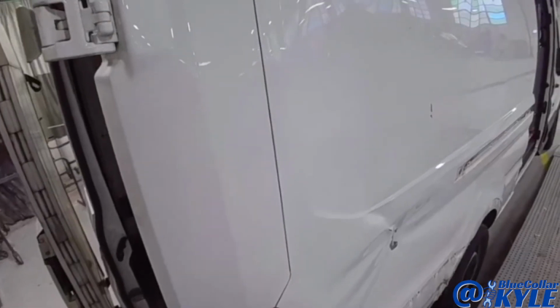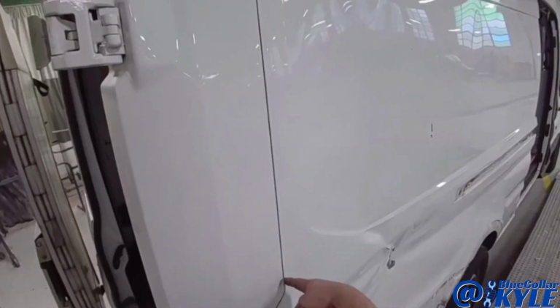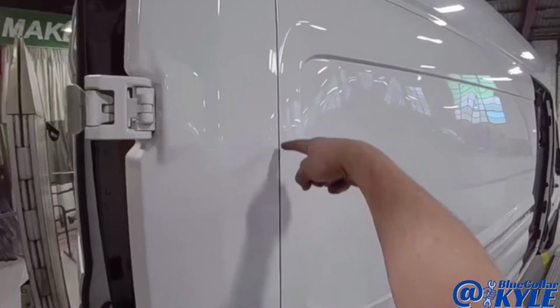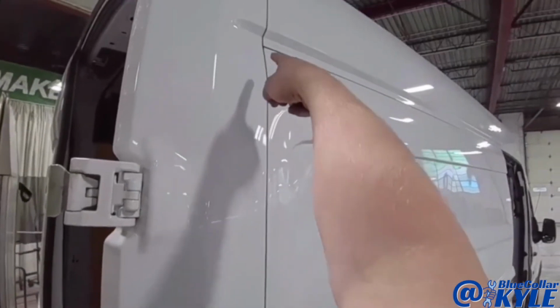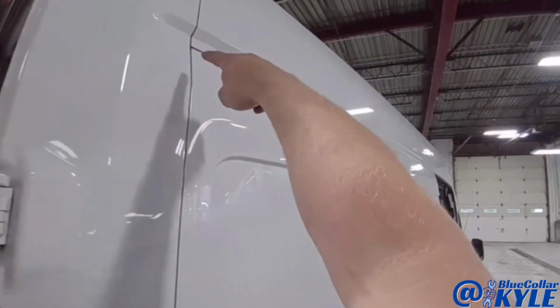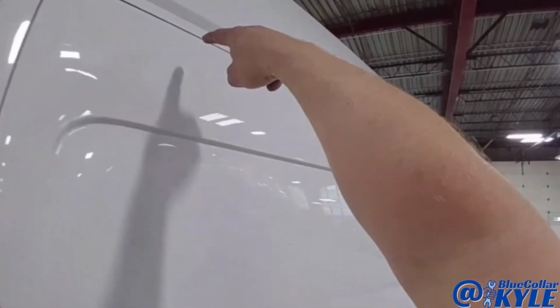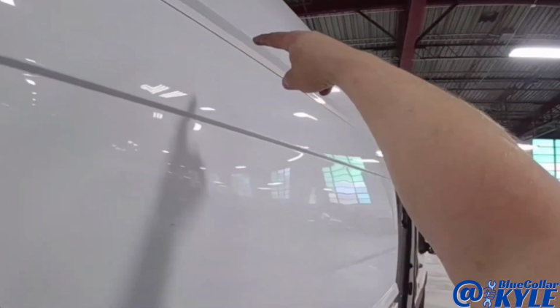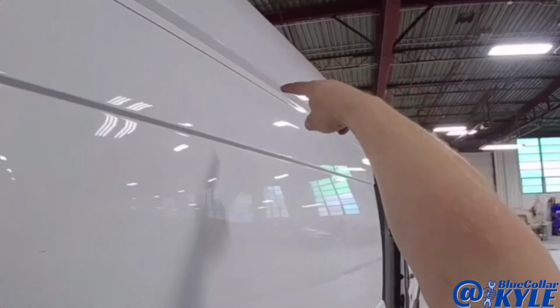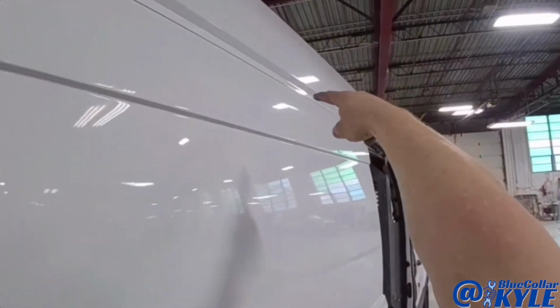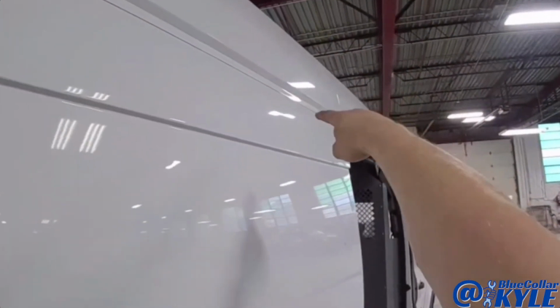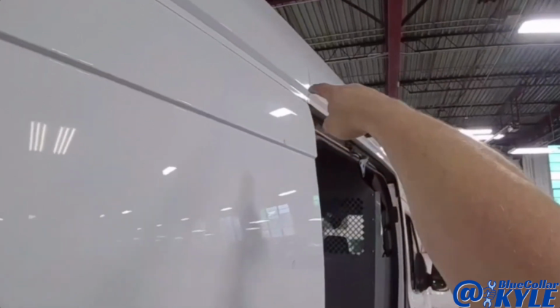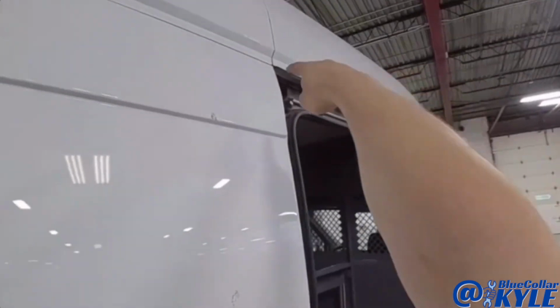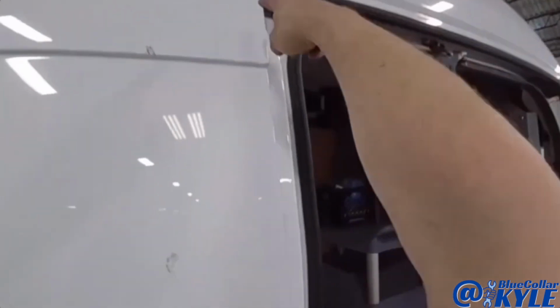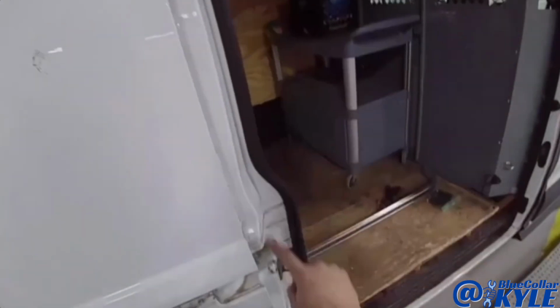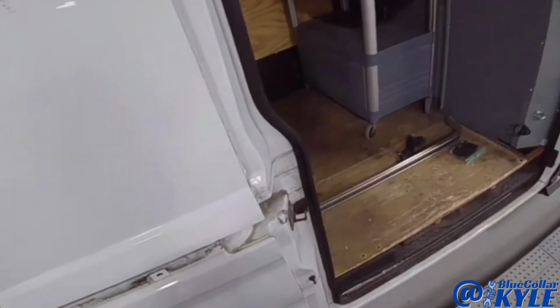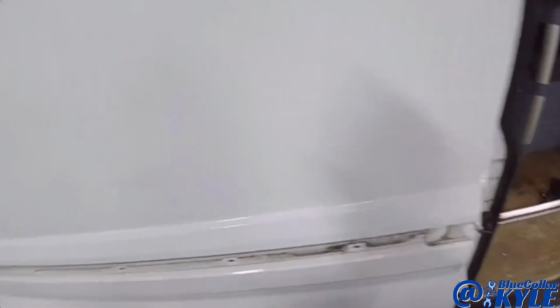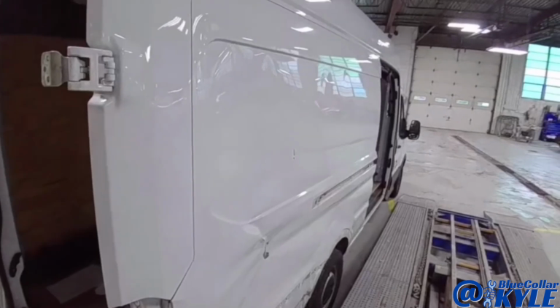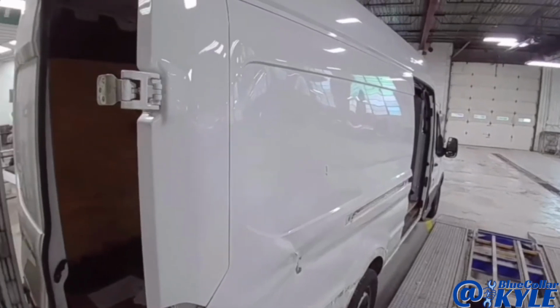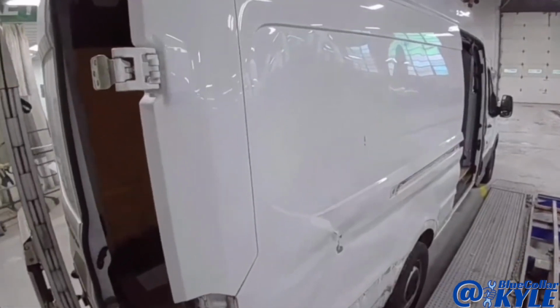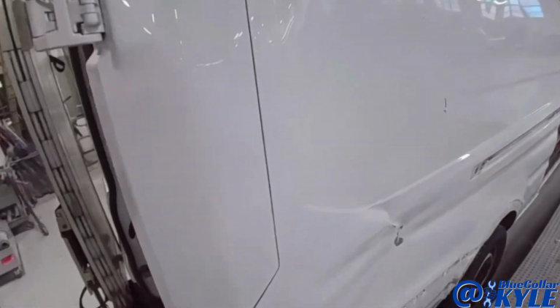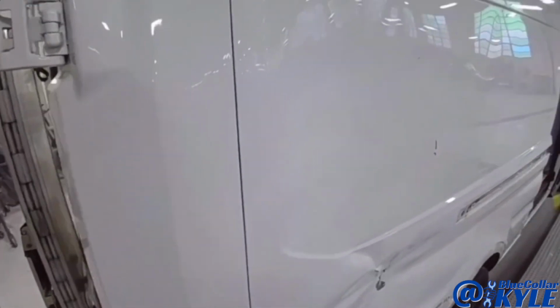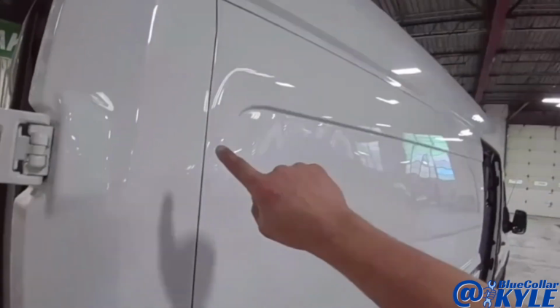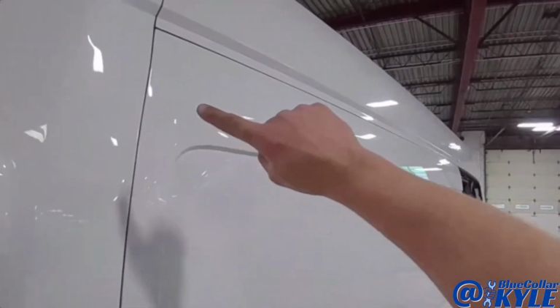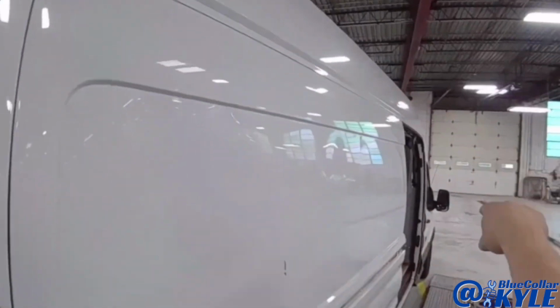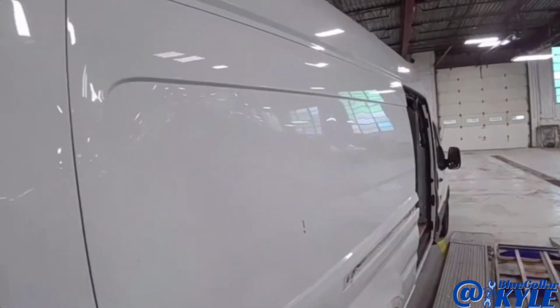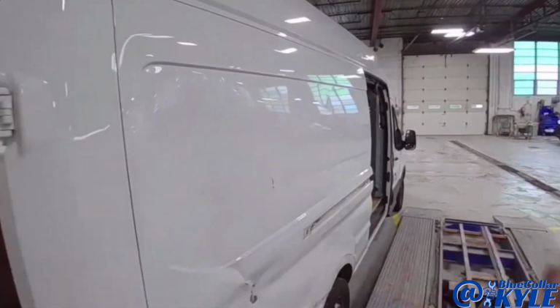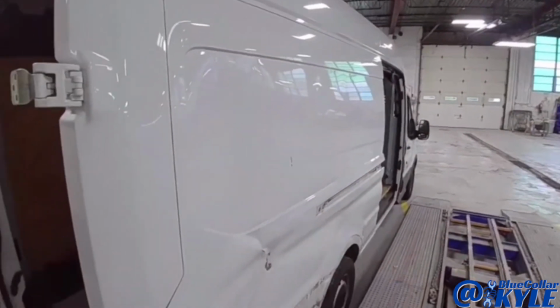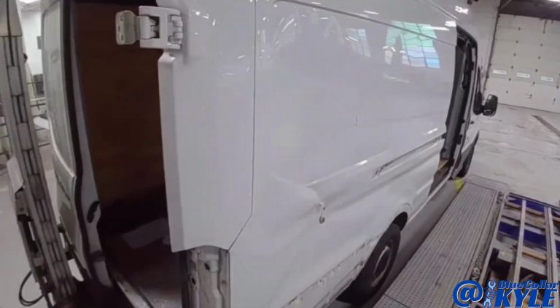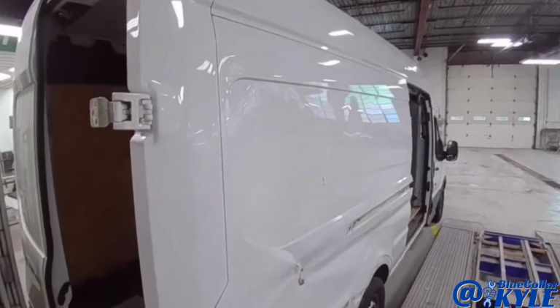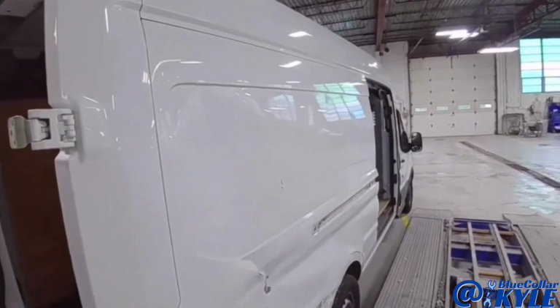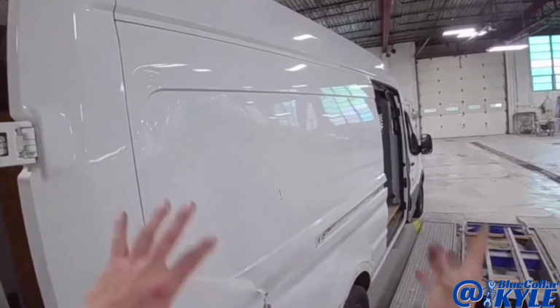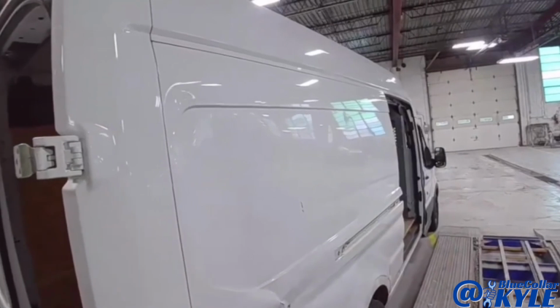It goes in right here, then across the top here, and down the side. To start with, I'm just going to rough cut this thing off, get the panel off, and then I'll show you guys how I'm going to go about putting the new one on.